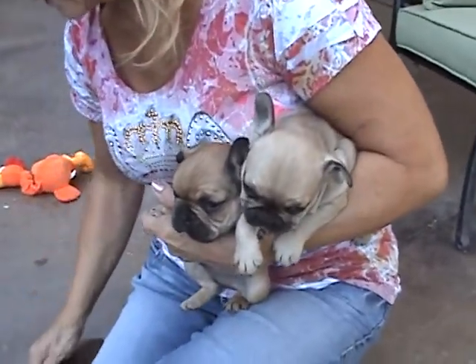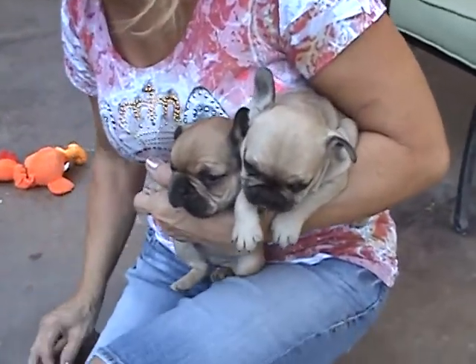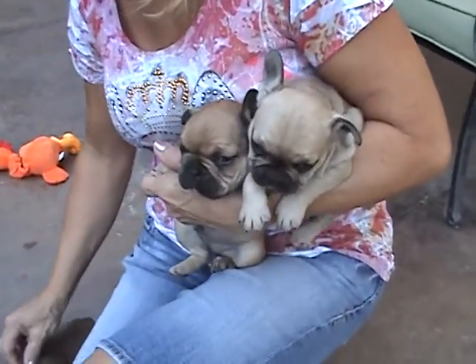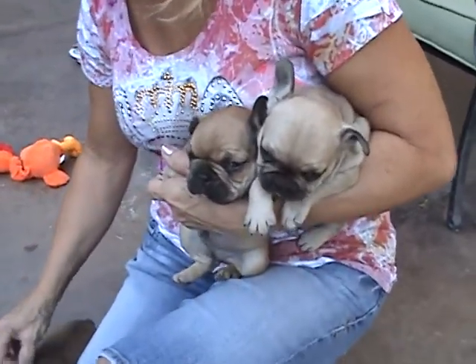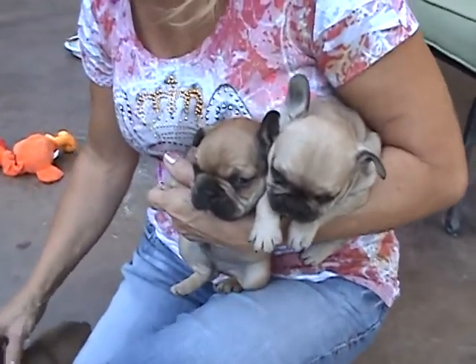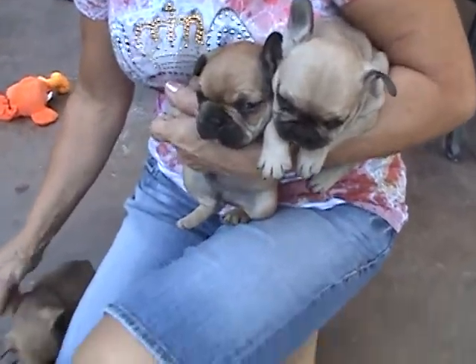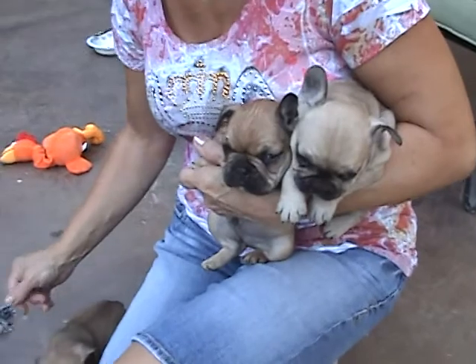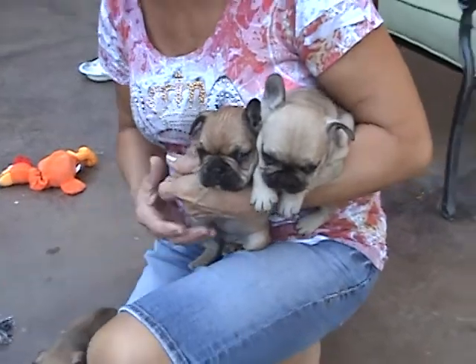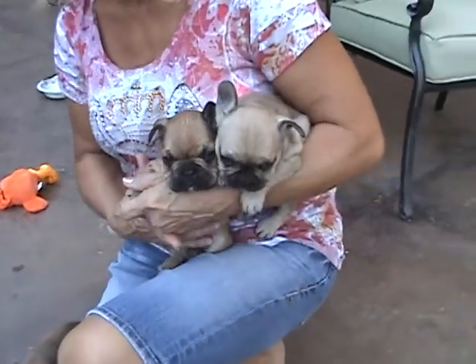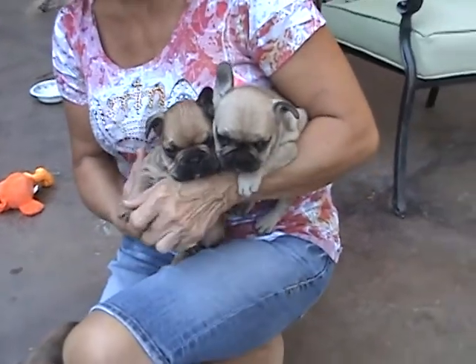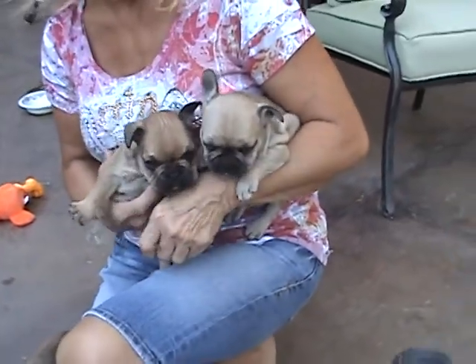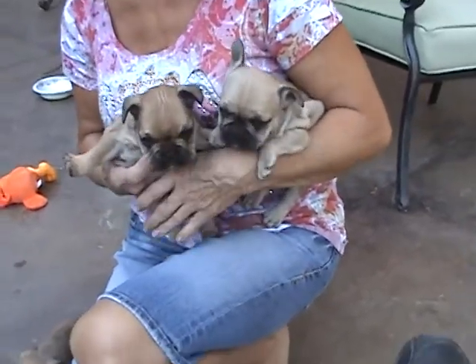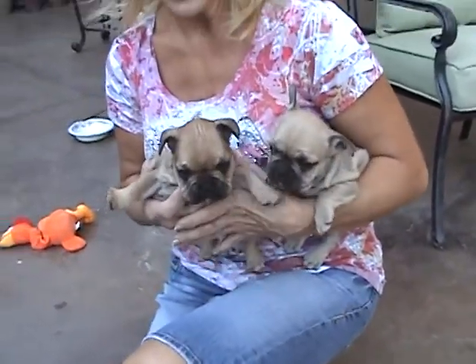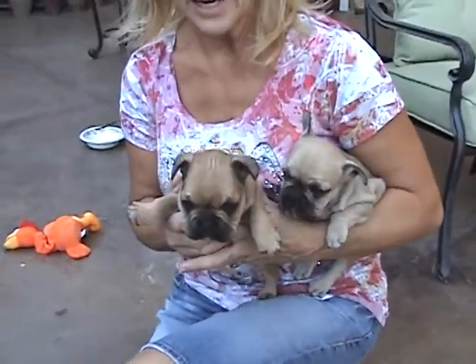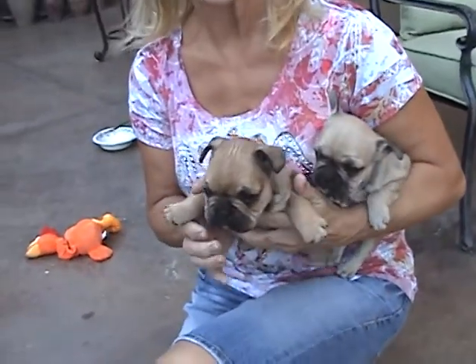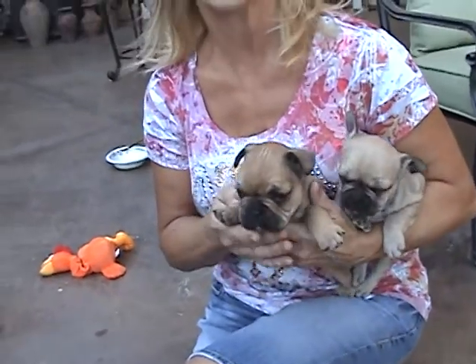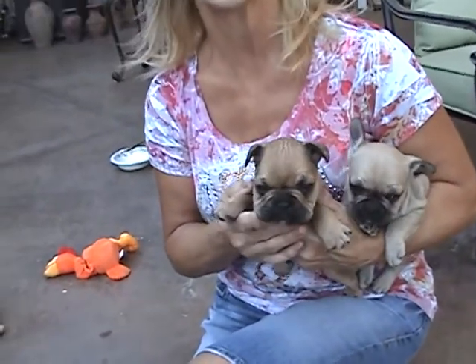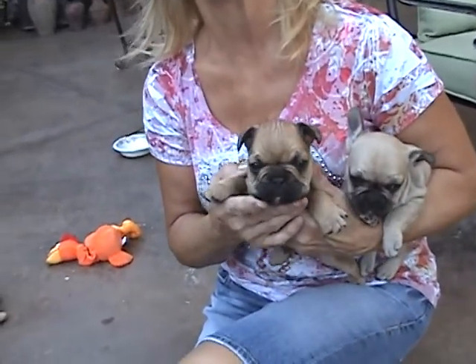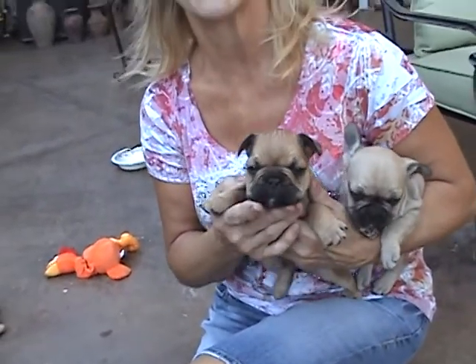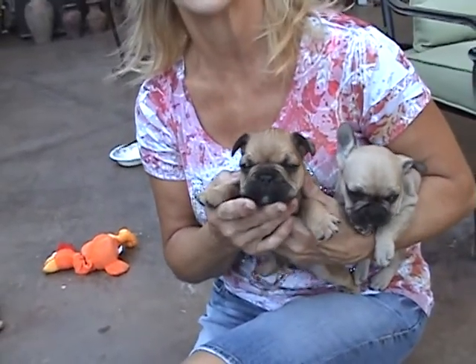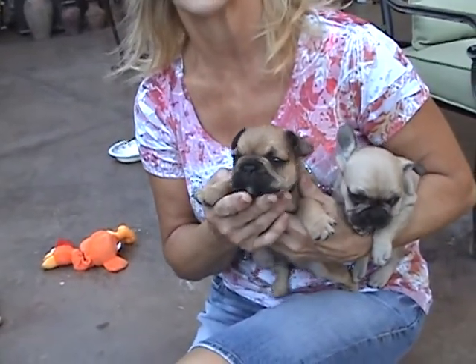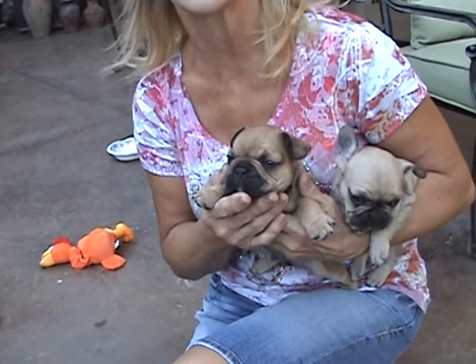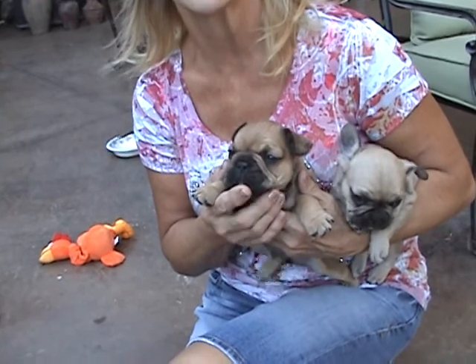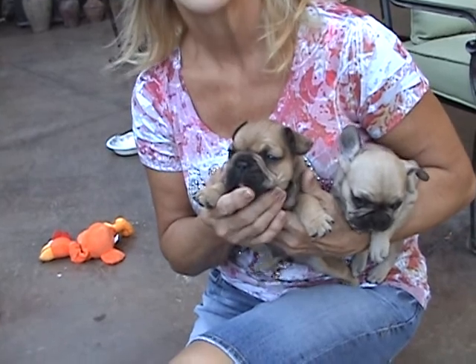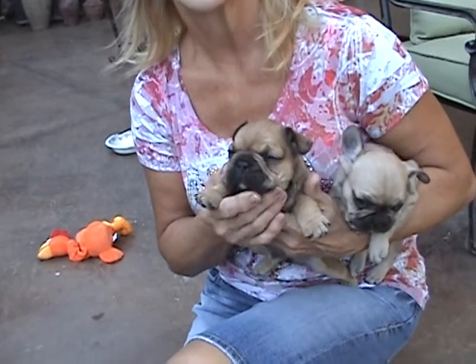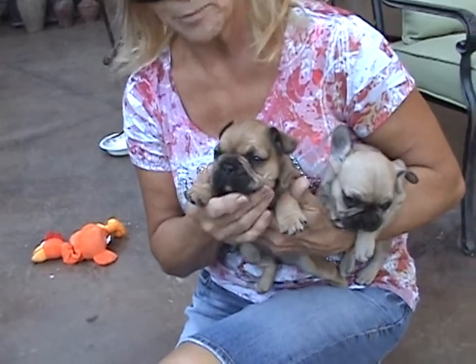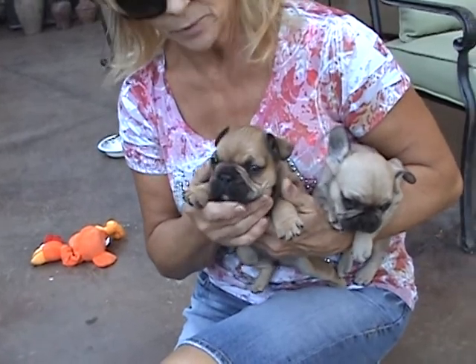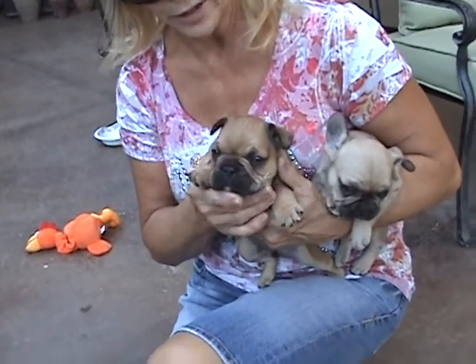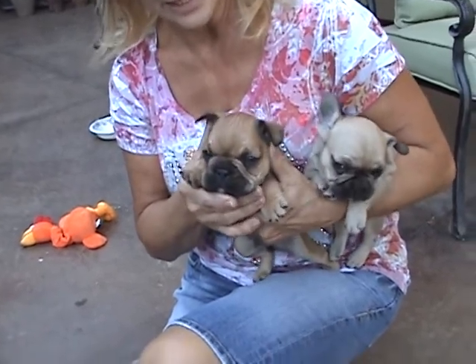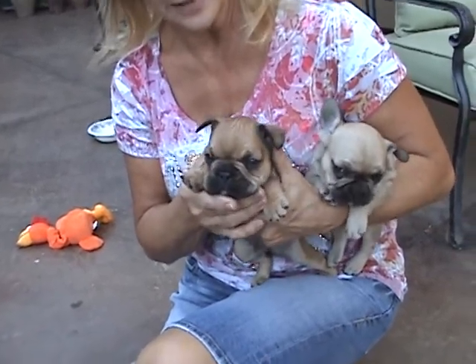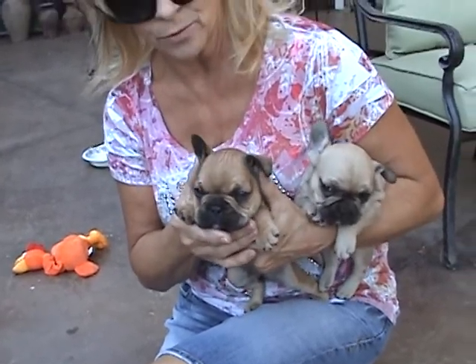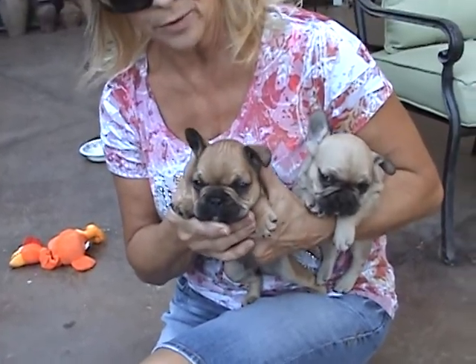They just got through eating a while ago. This is their first time outside — they were napping. Well, not the first time; we've had them out here when they were littler. But they haven't run around like they have today — today they're running around.